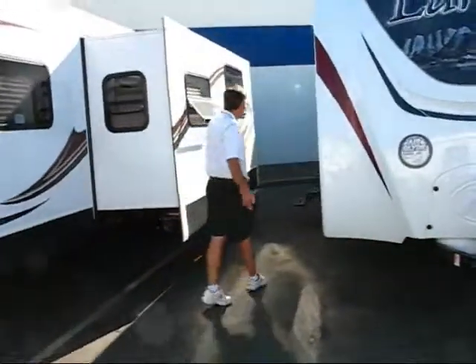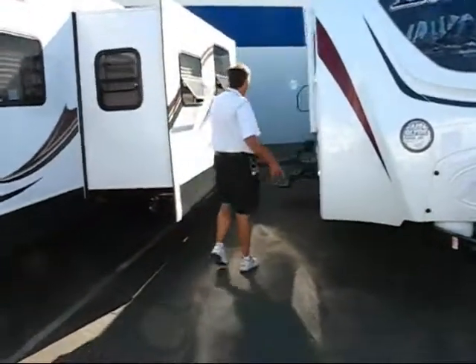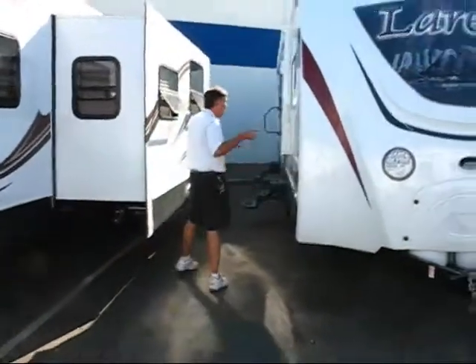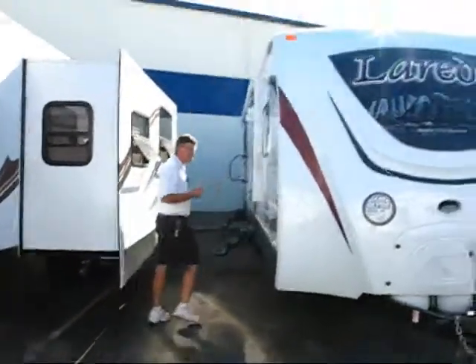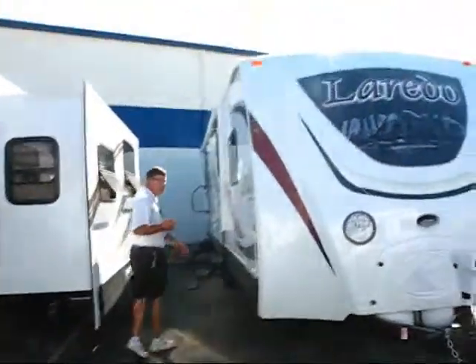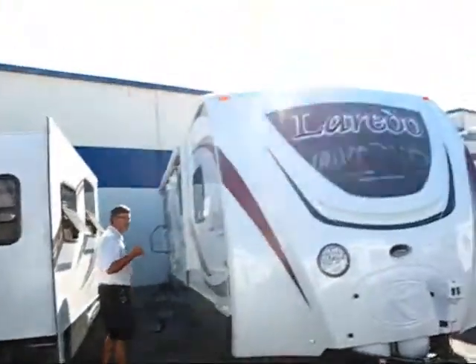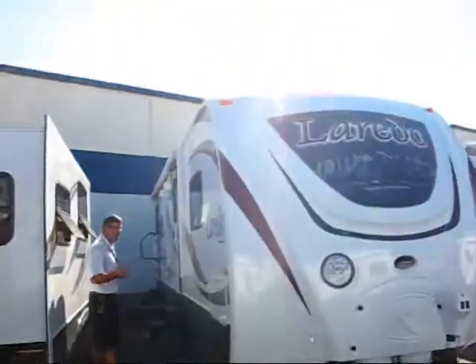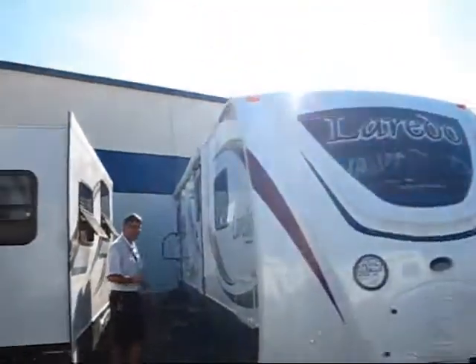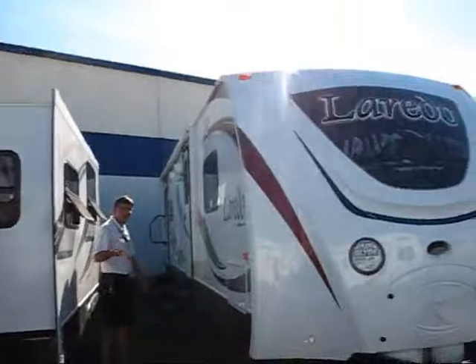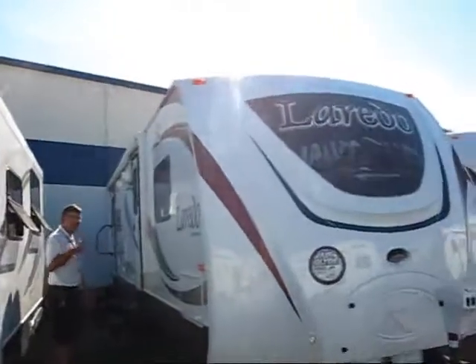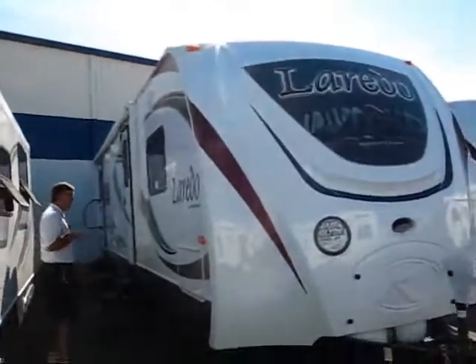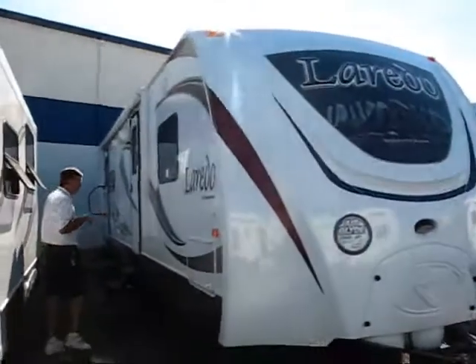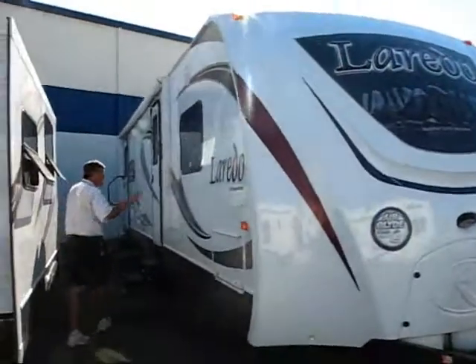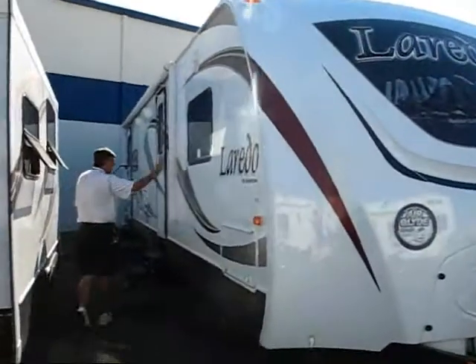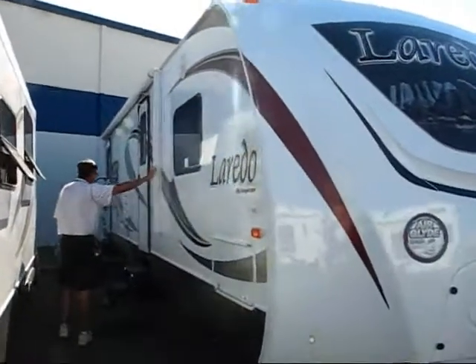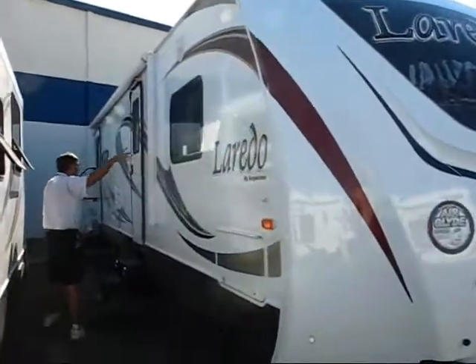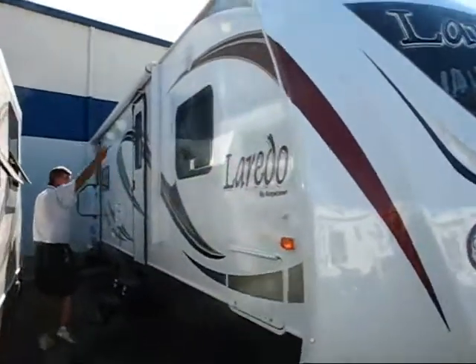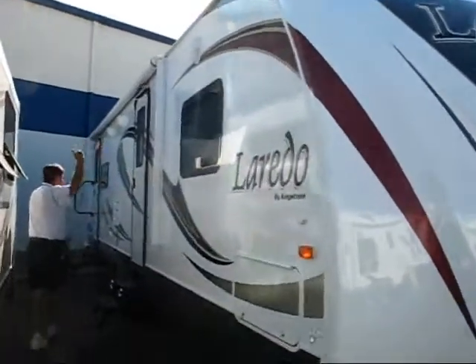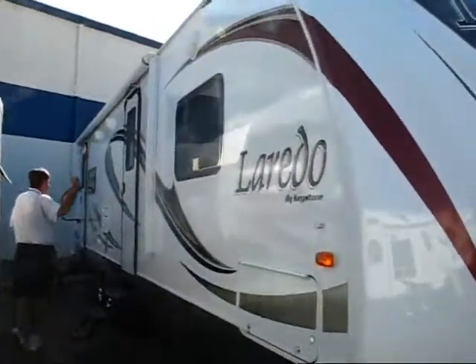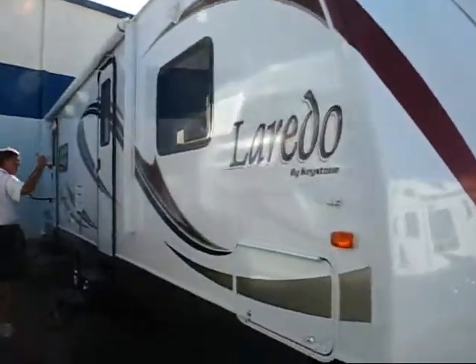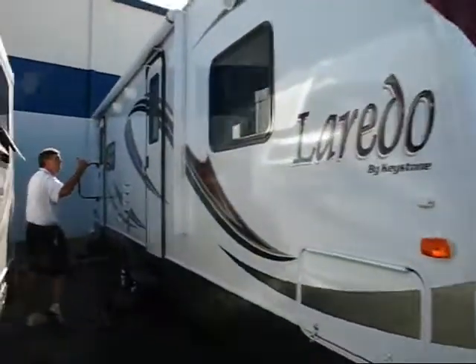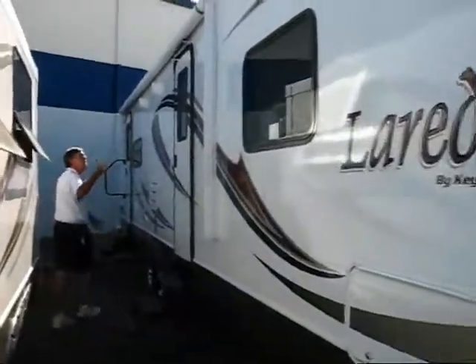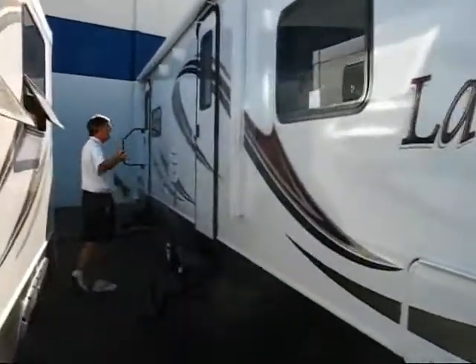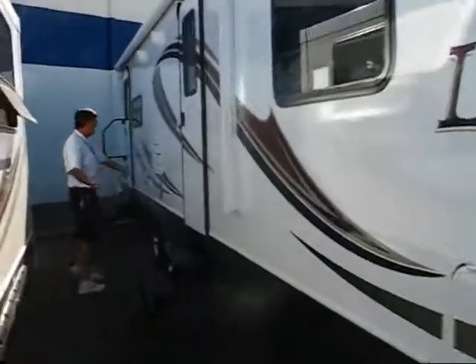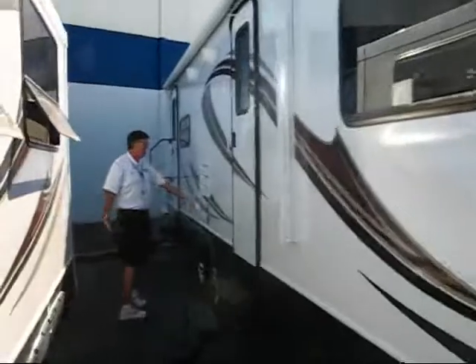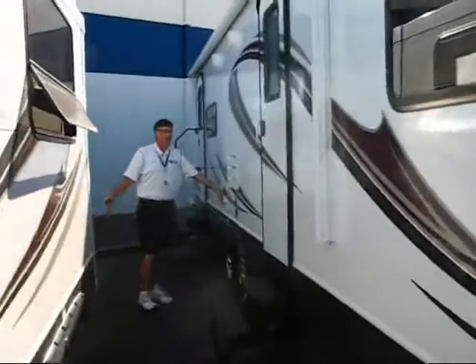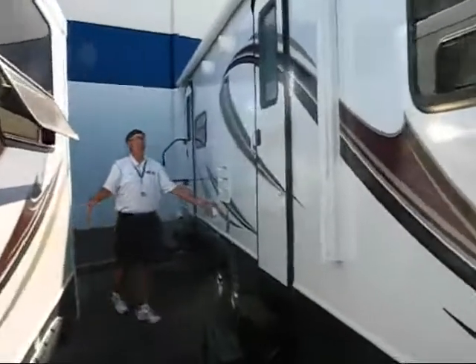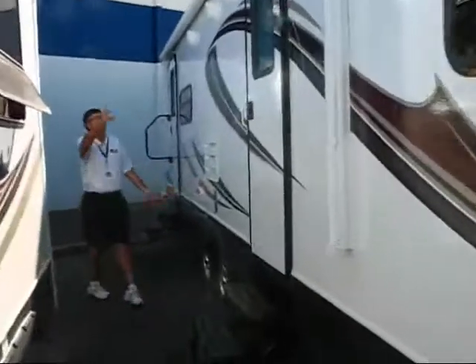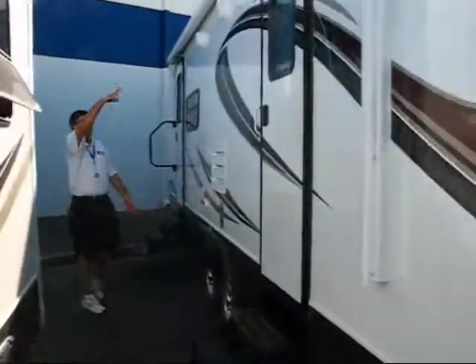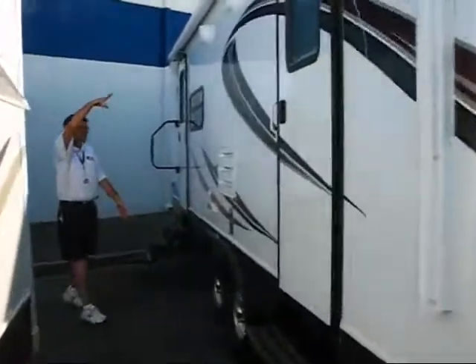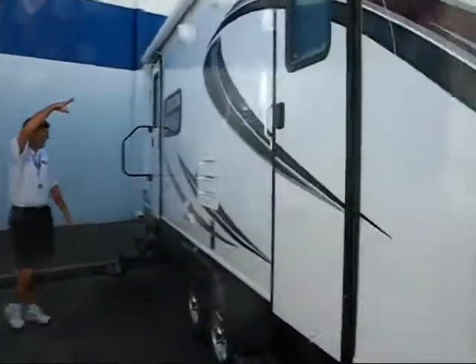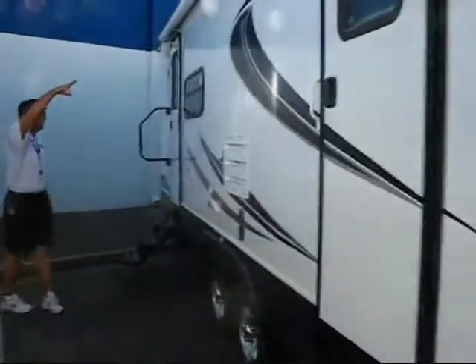It also has two entries, so you have an entry into the bedroom and an entry into the back. The power awning covers both entries. Plus you have a TV out here and your outside speakers.